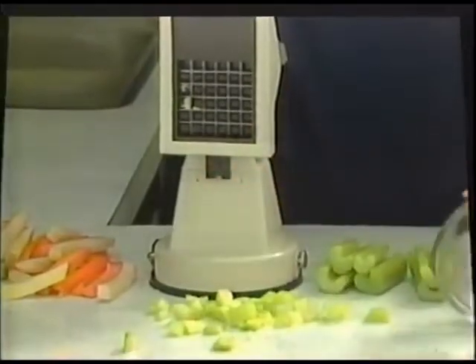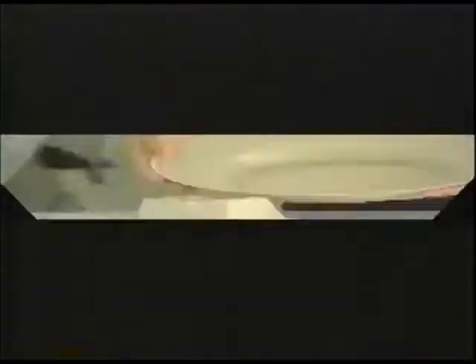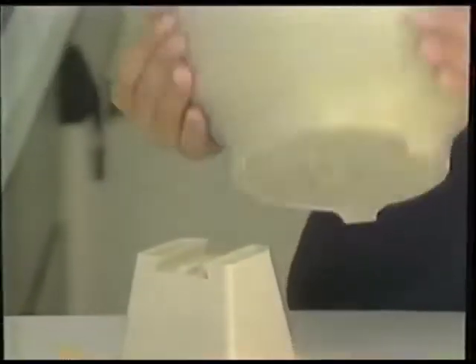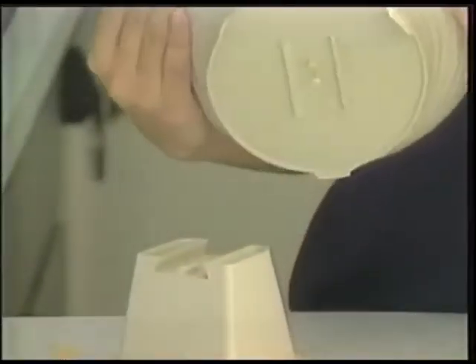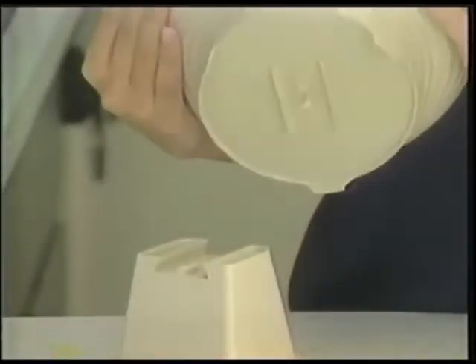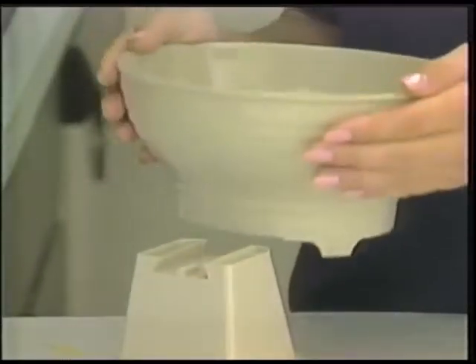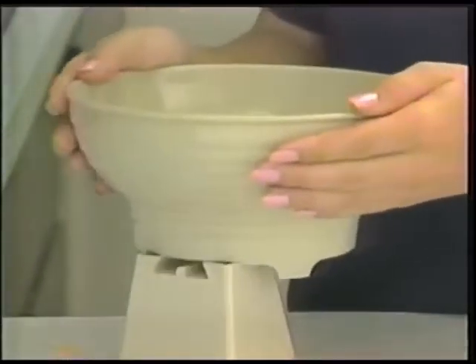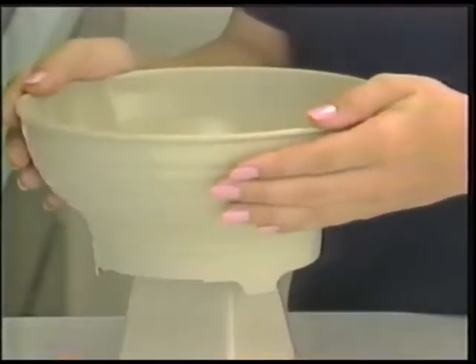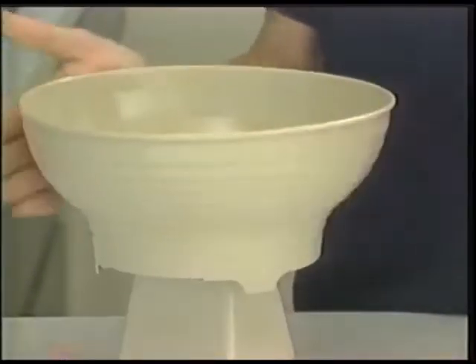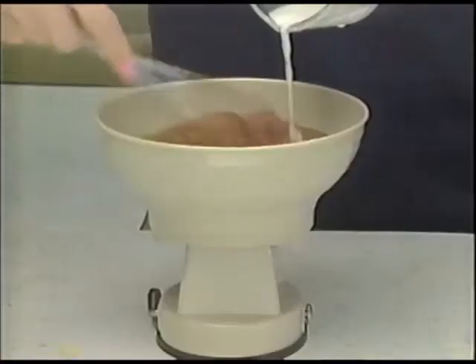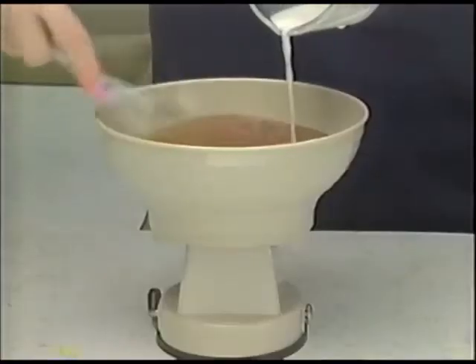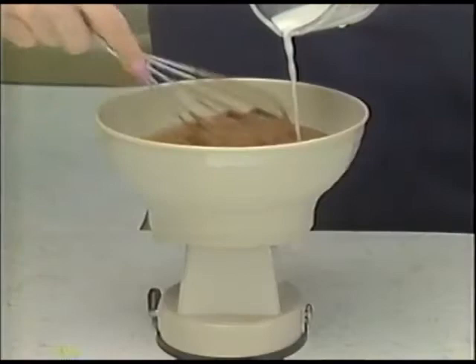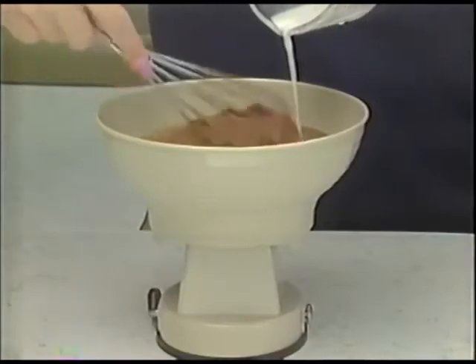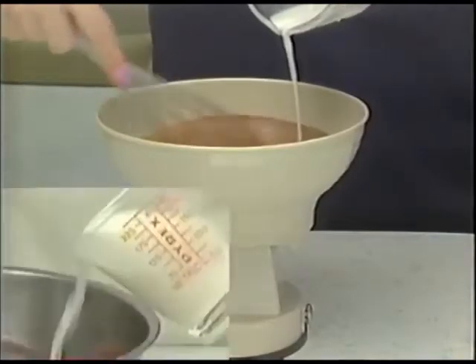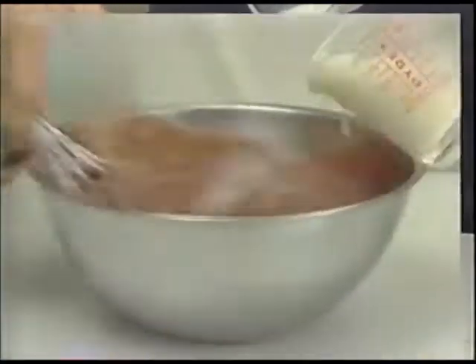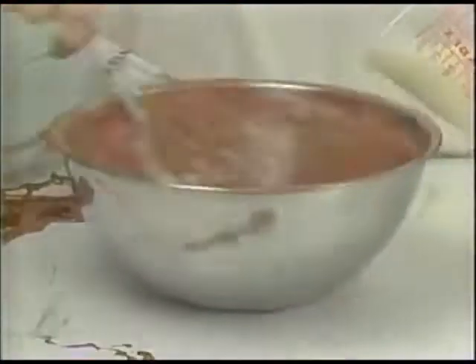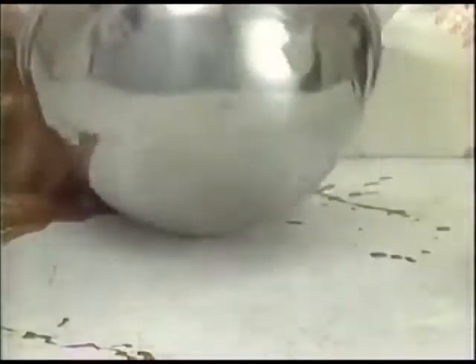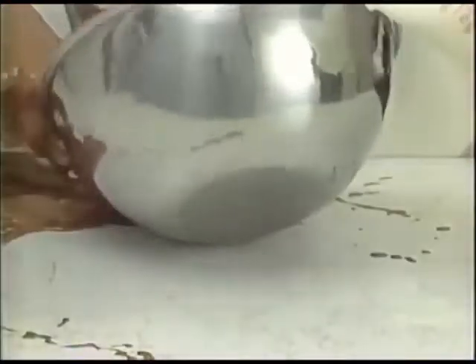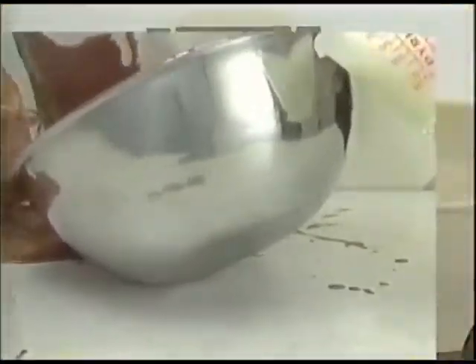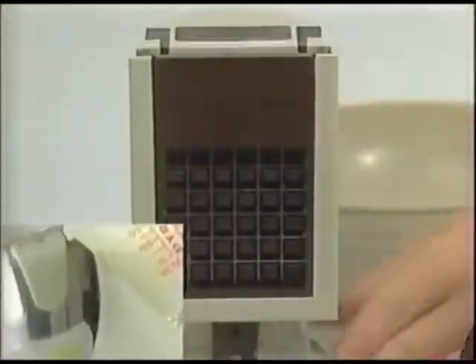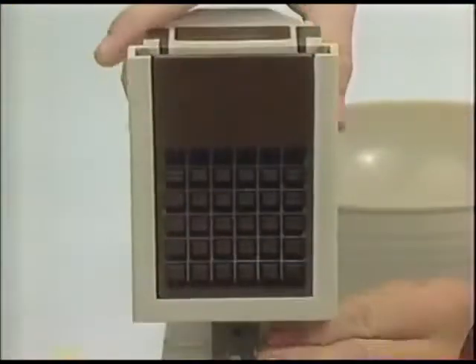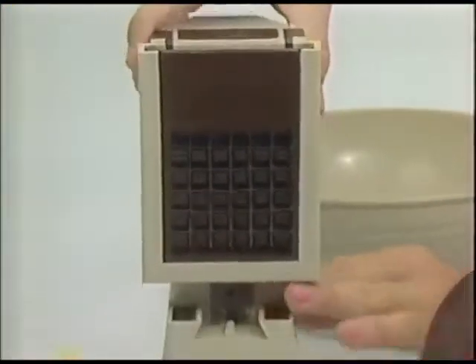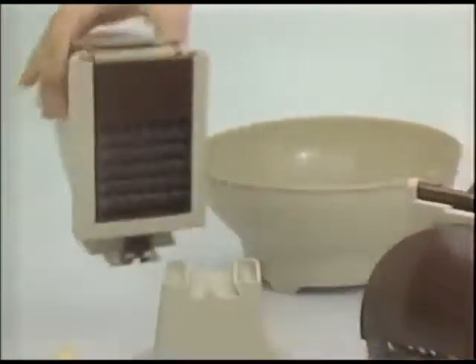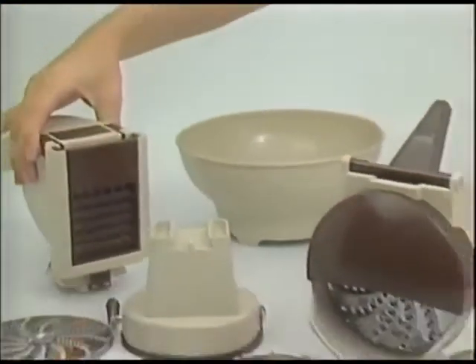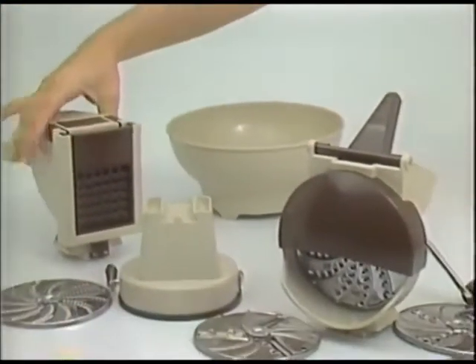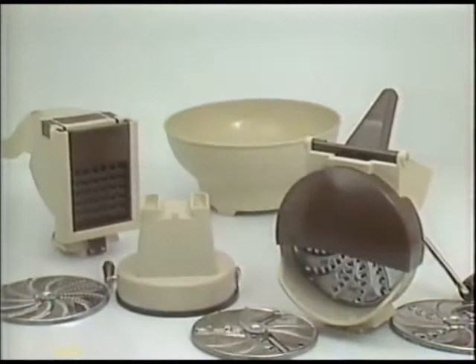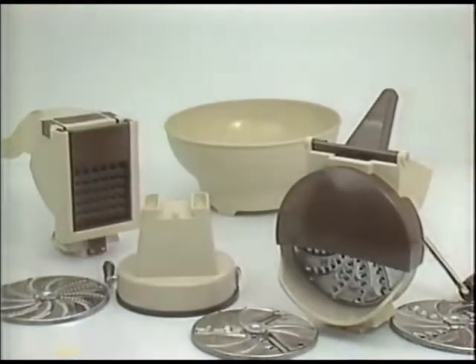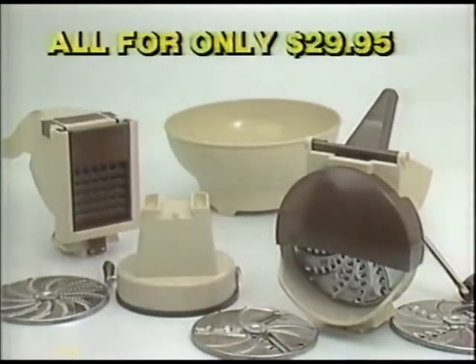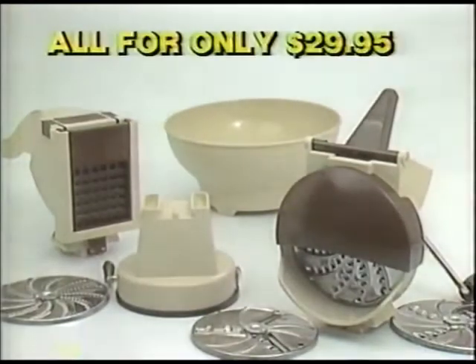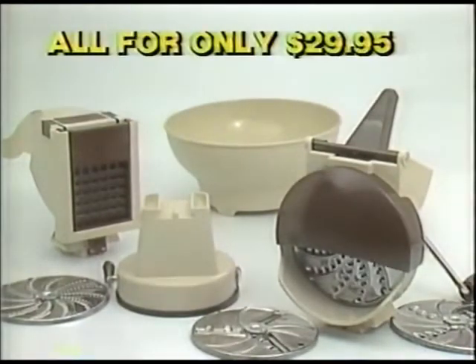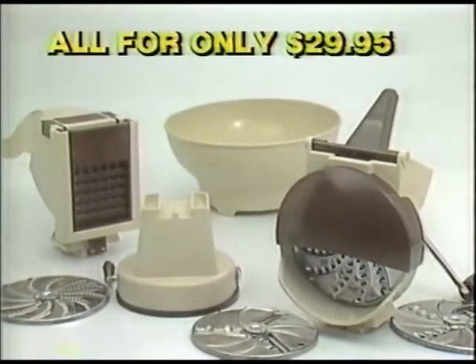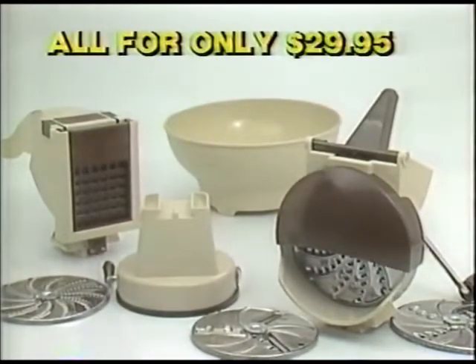Order now and get our special bowl that fits securely on the base. It's an extra hand that means no more uh-oh. And you can say uh-uh to $40, because you get everything for only $29.95.